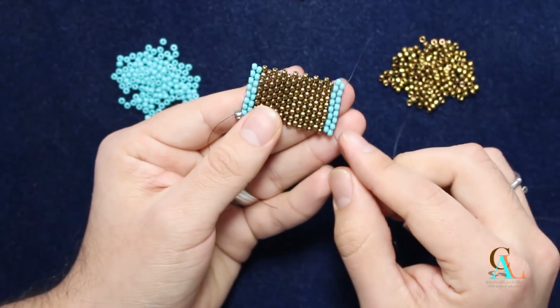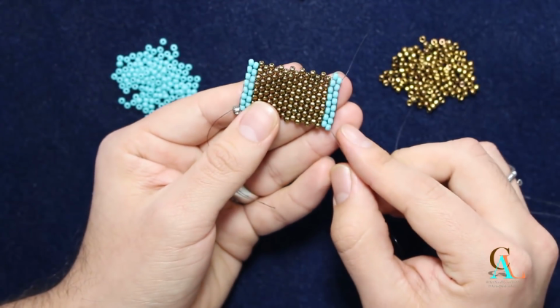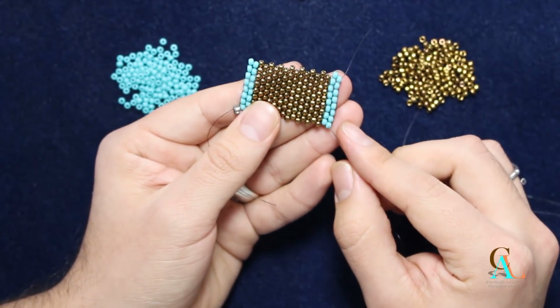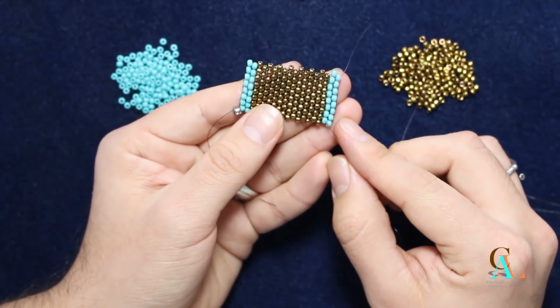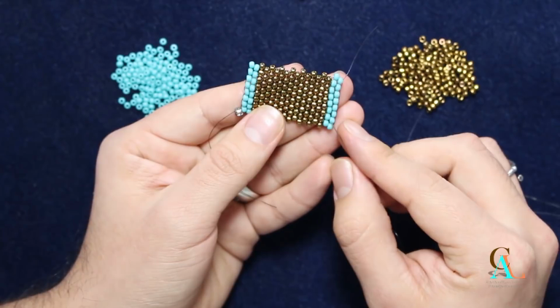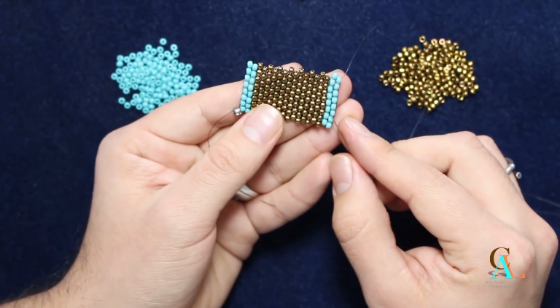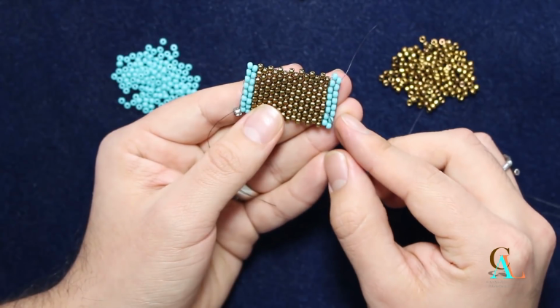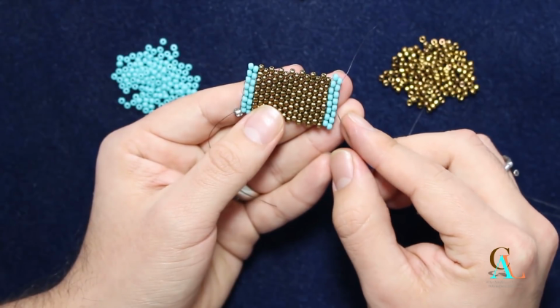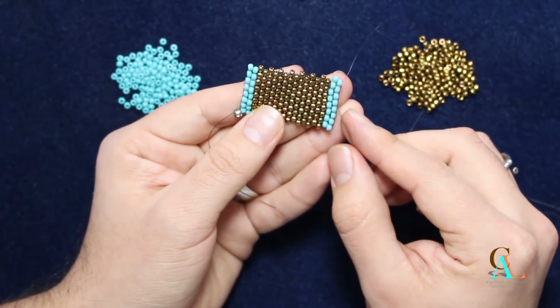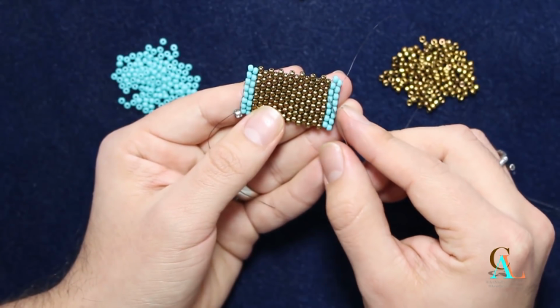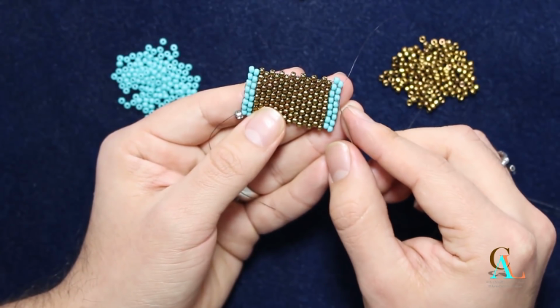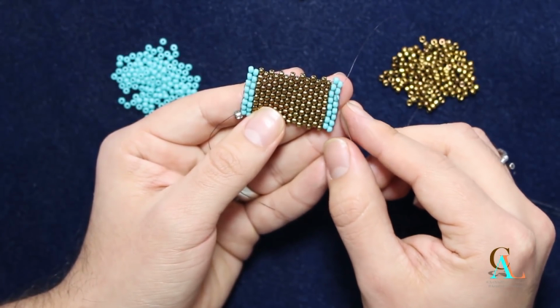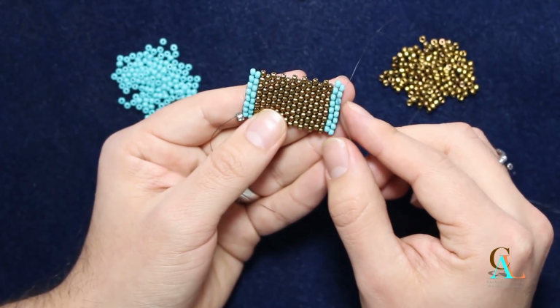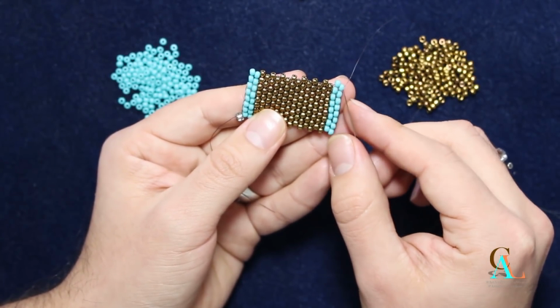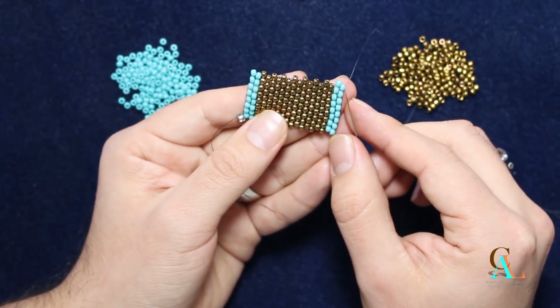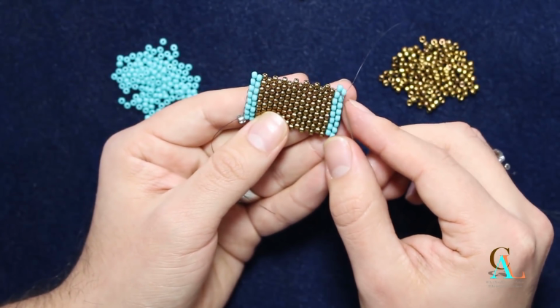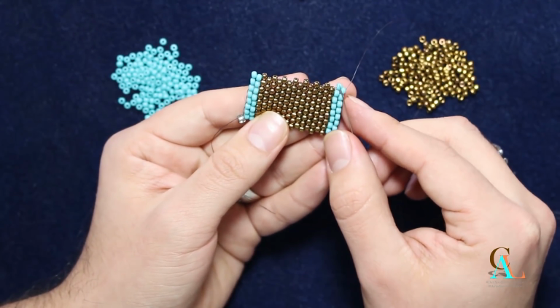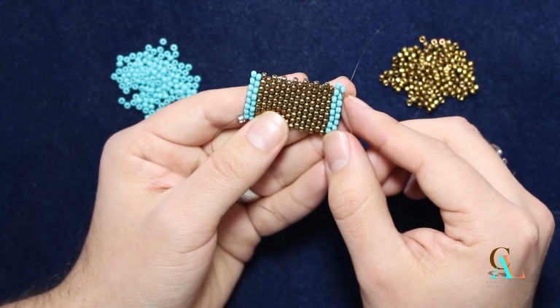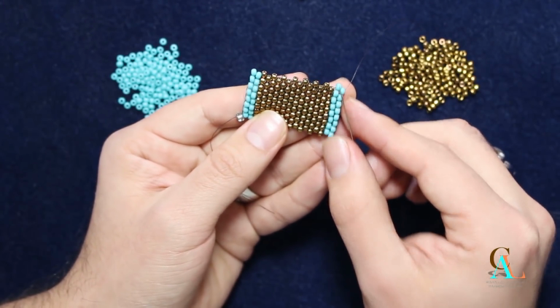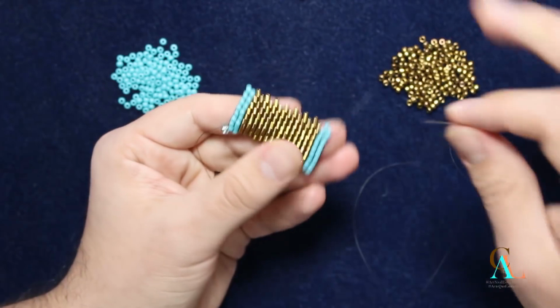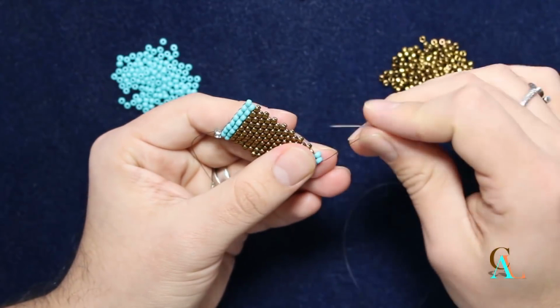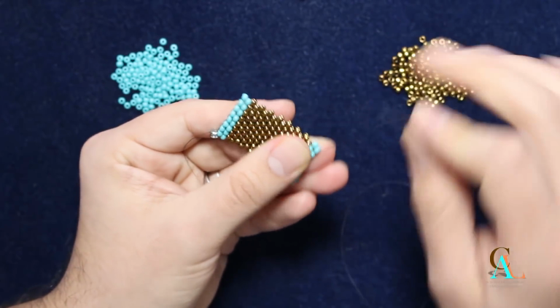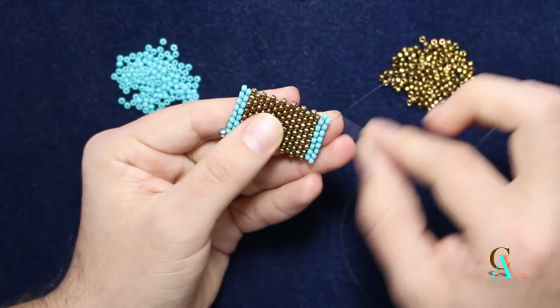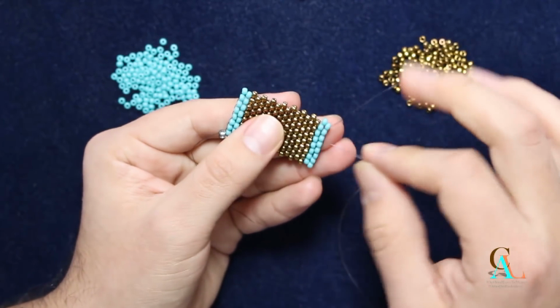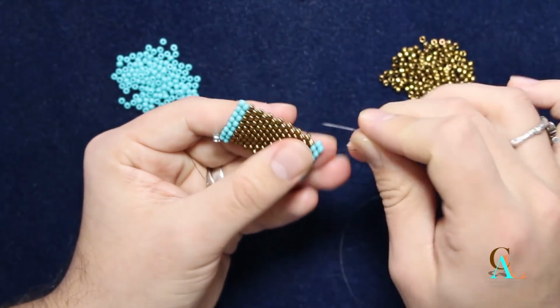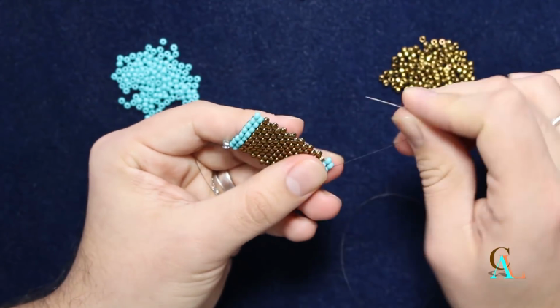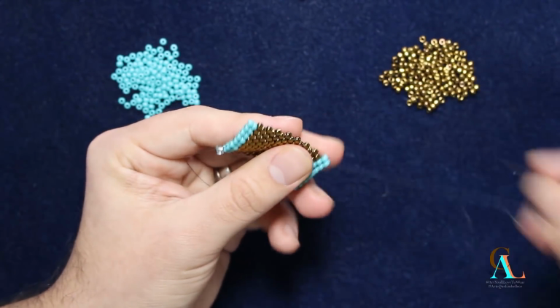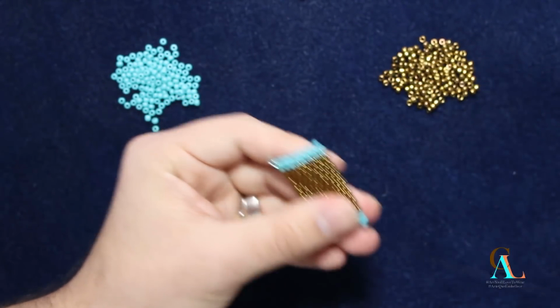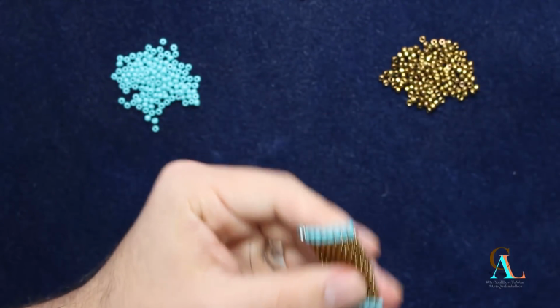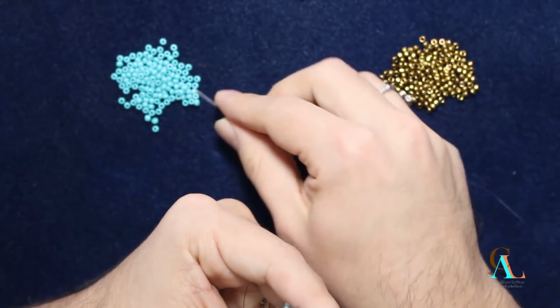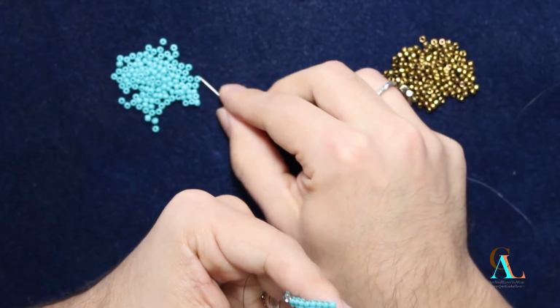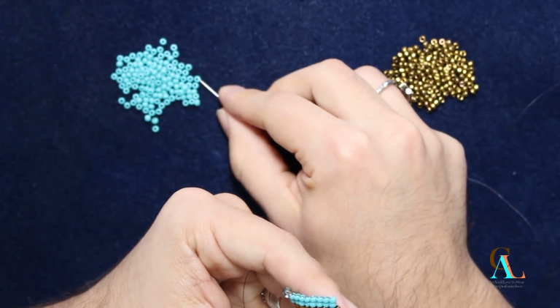So we have 1, 2, 3, 4, 5, 6, 7, 8, 9, 10, 11, 12, 13, 14, 15, 16 — this is the same amount as our circumference — and we're going to do one more row.